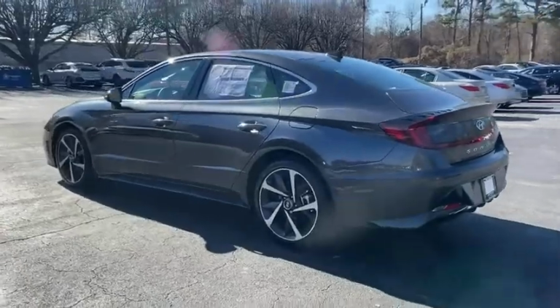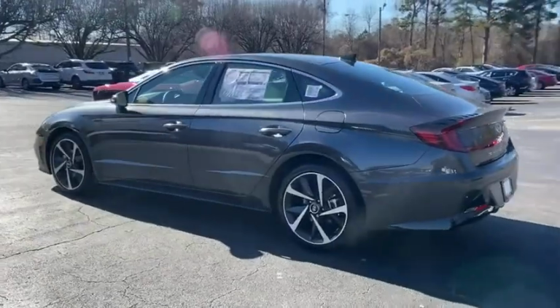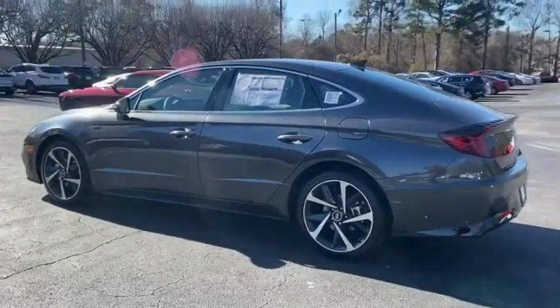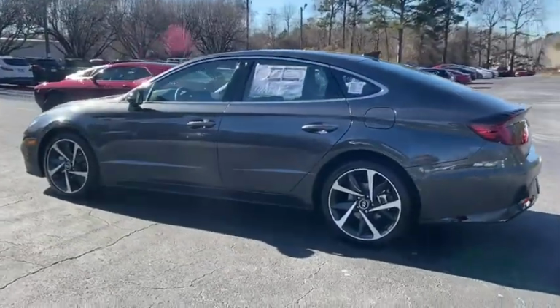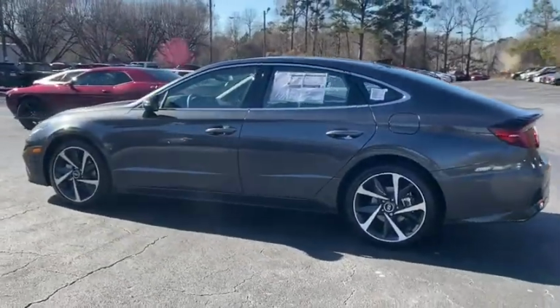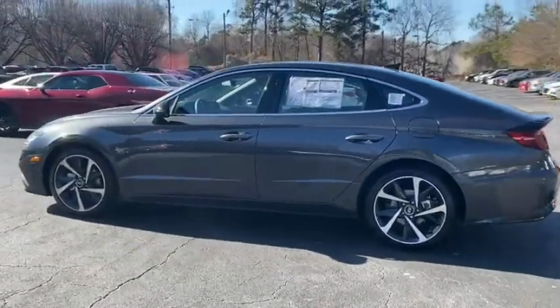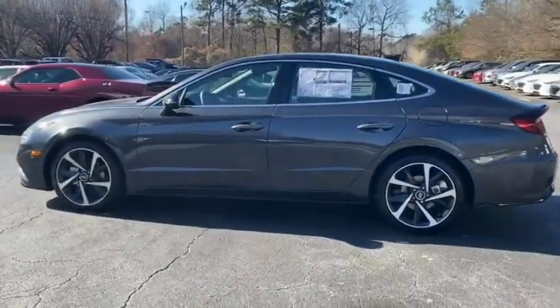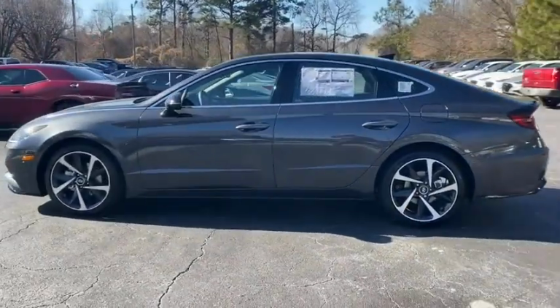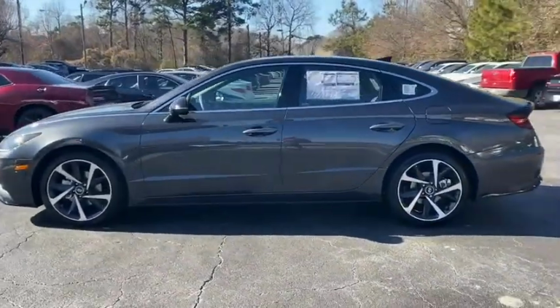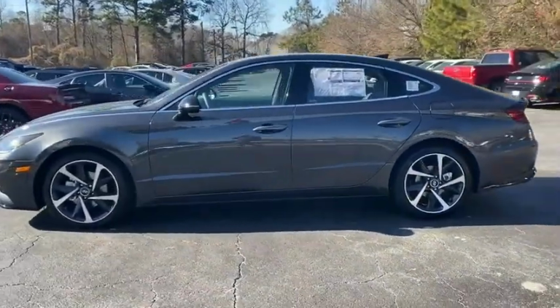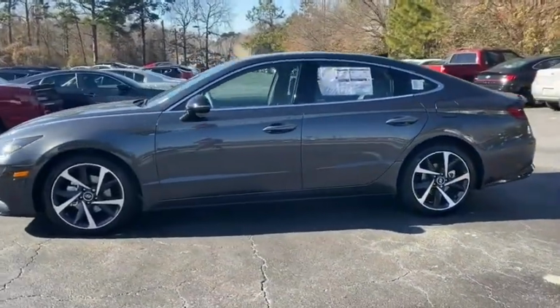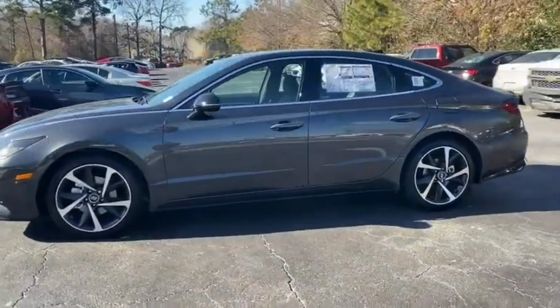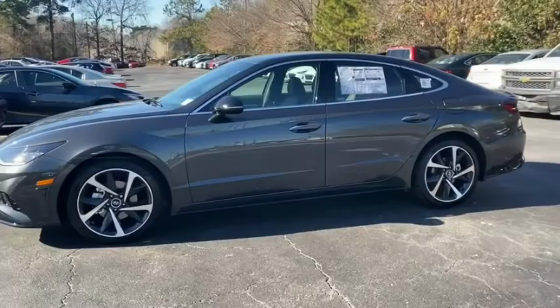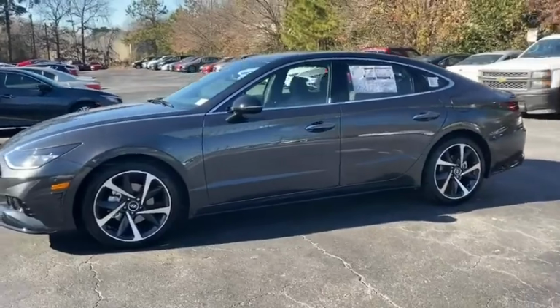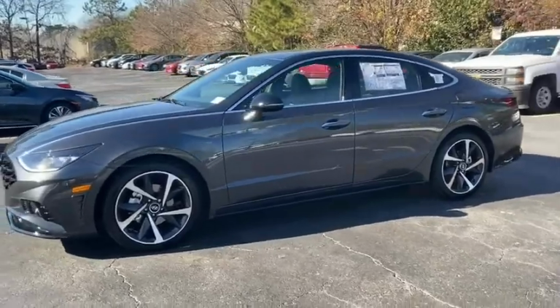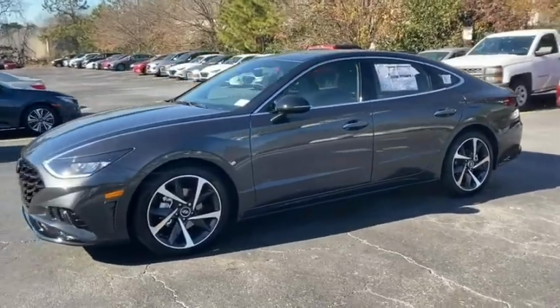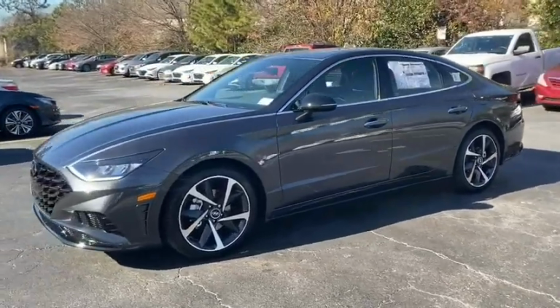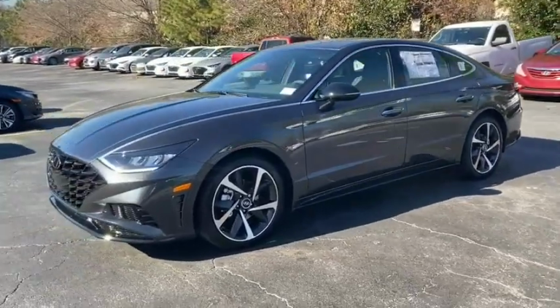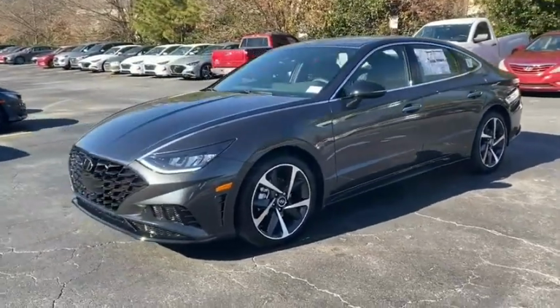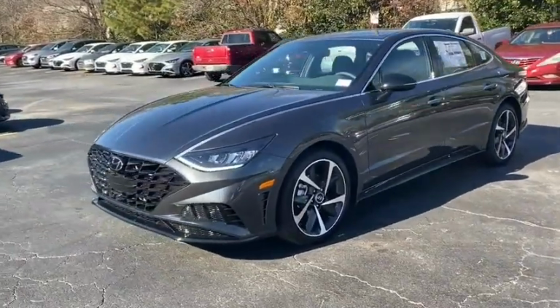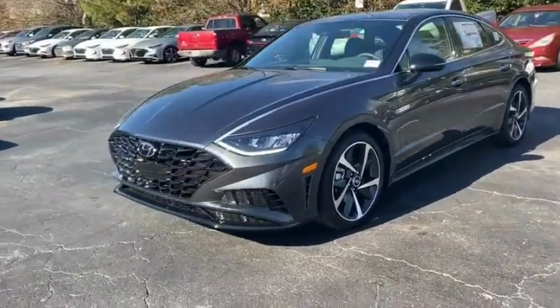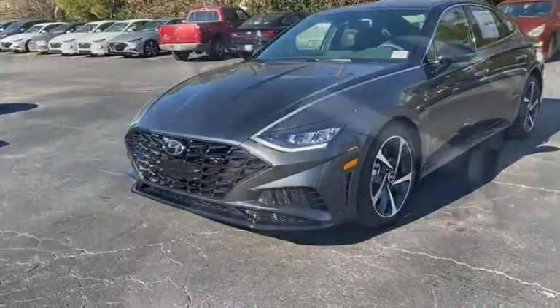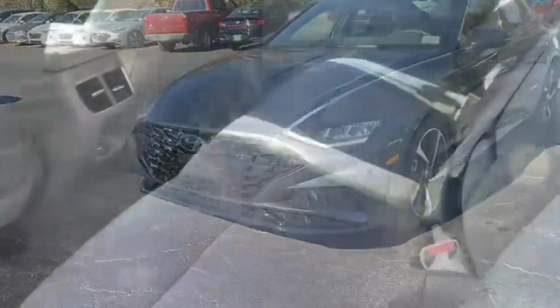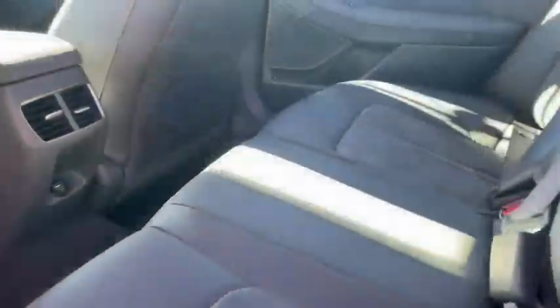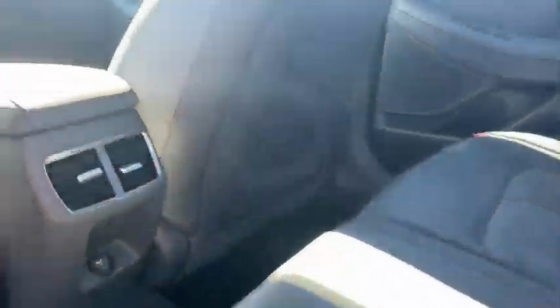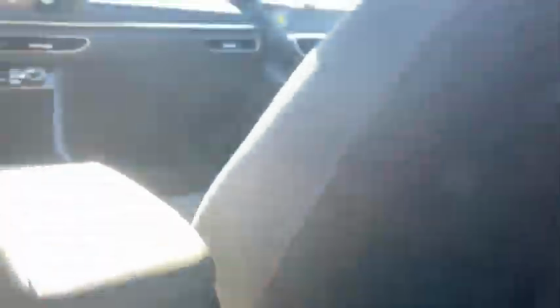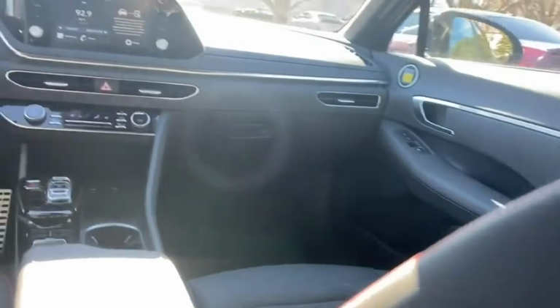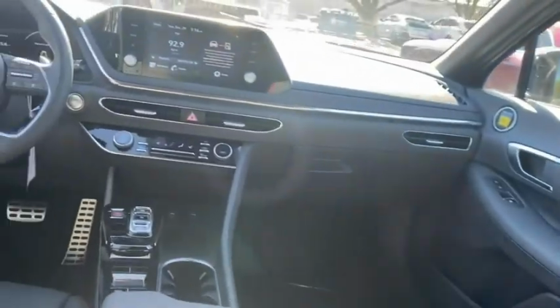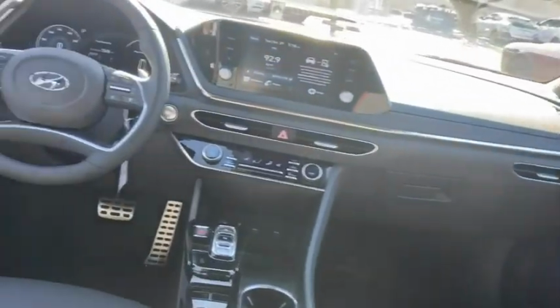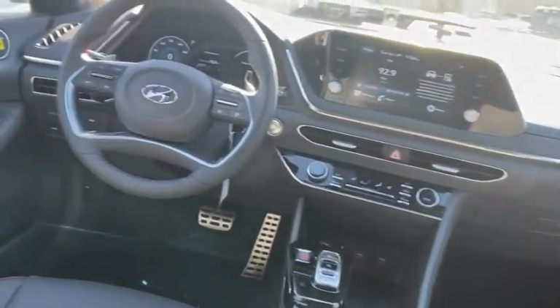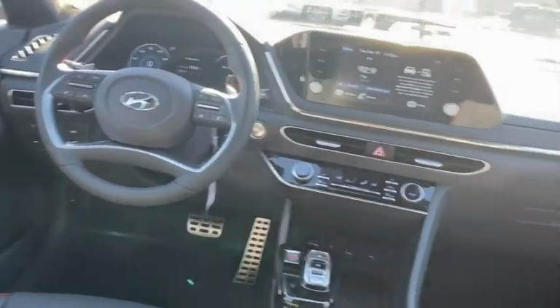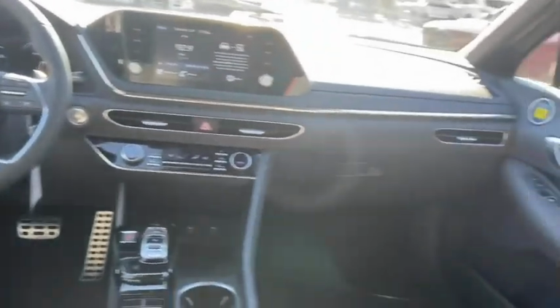Here are some of this vehicle's great options: traction control, dual airbags, power steering, four-wheel disc brakes, trip computer, electronic stability control, power windows, and heated front seats.